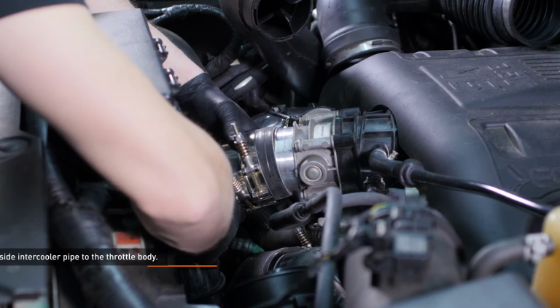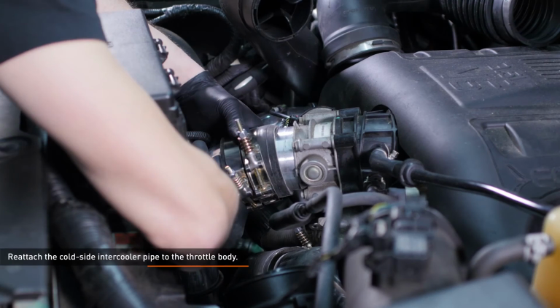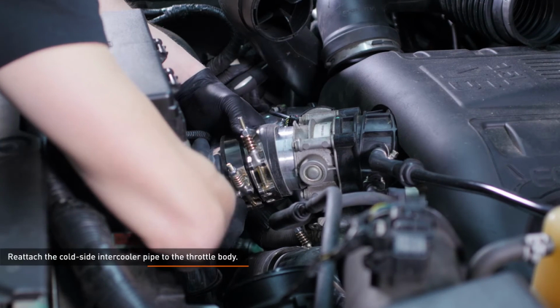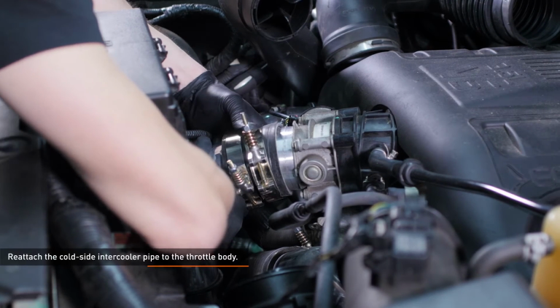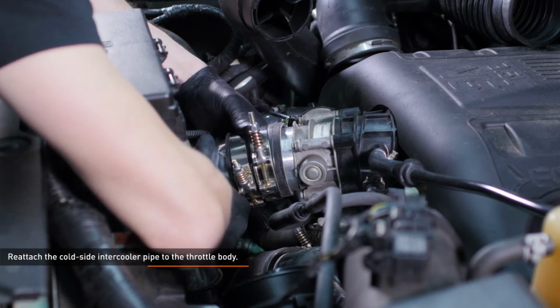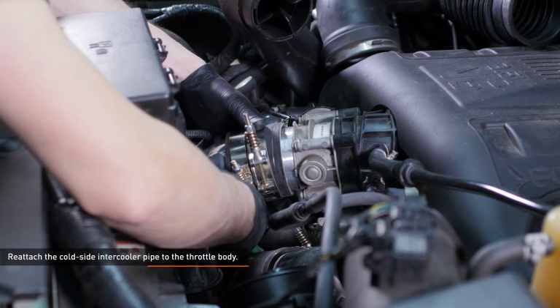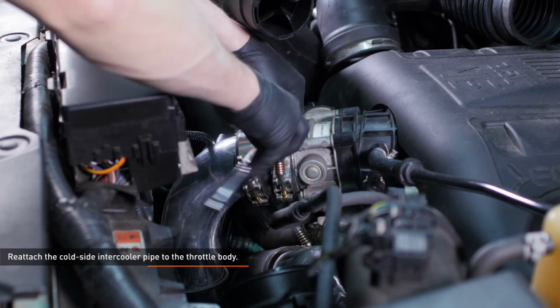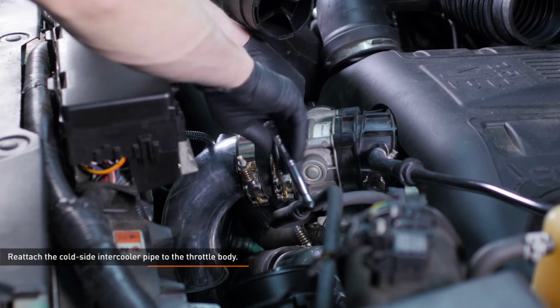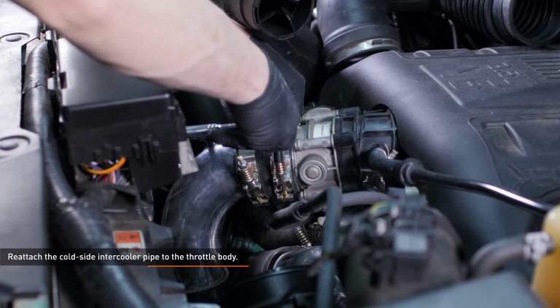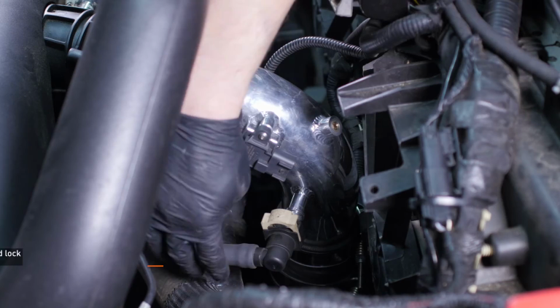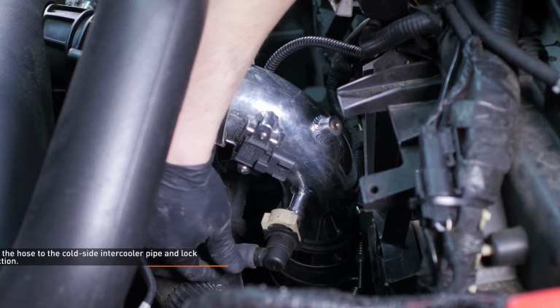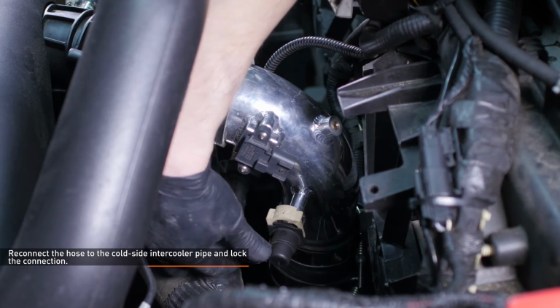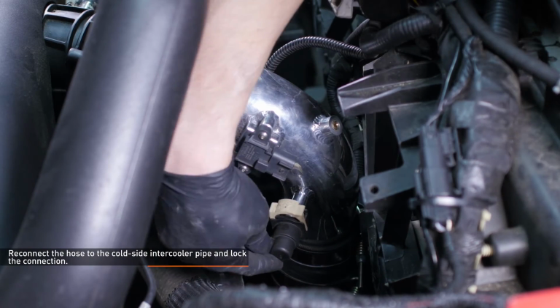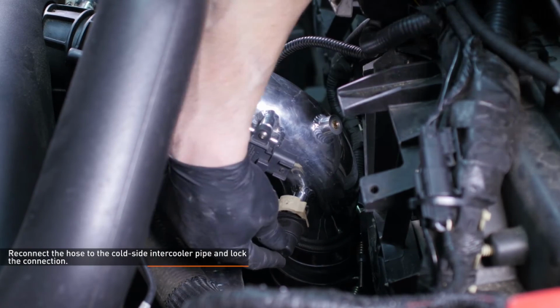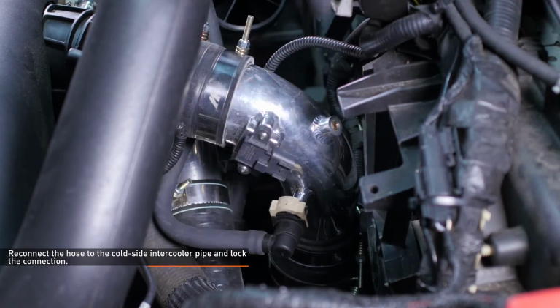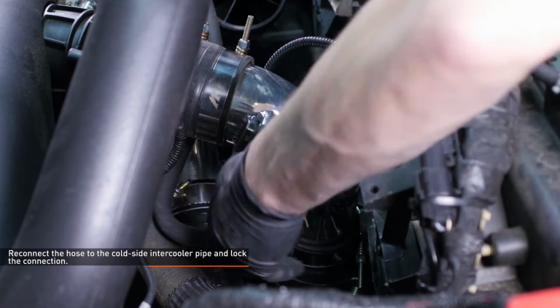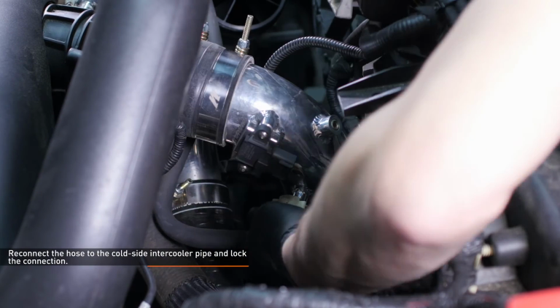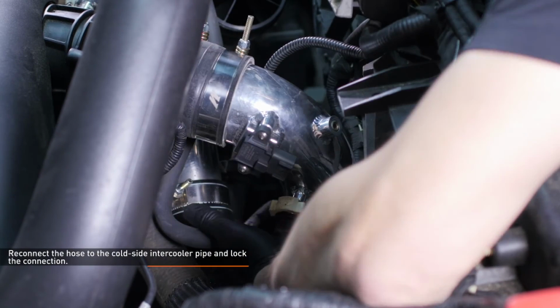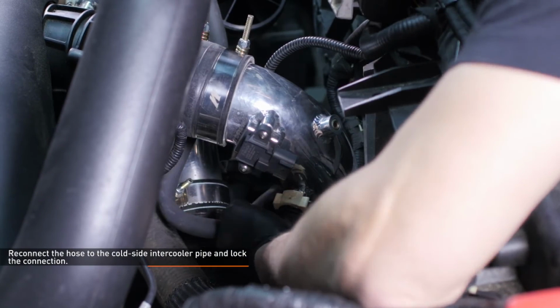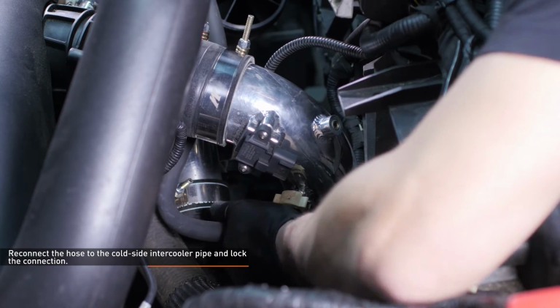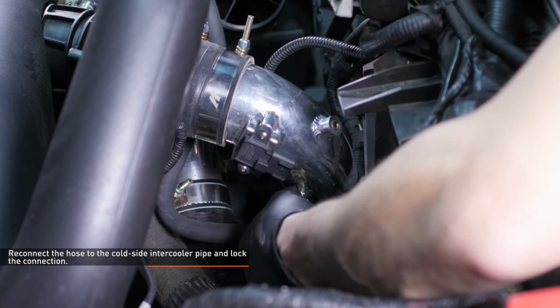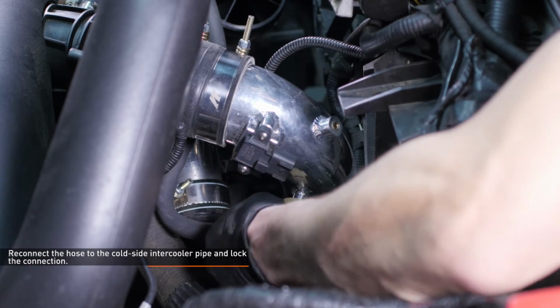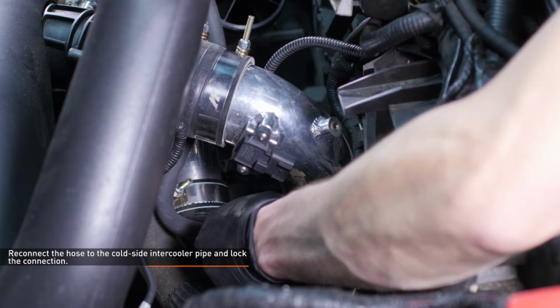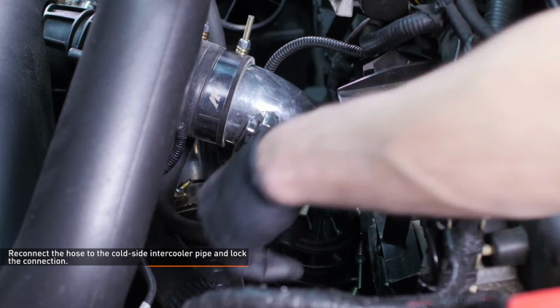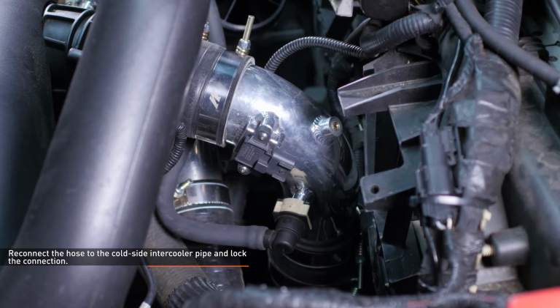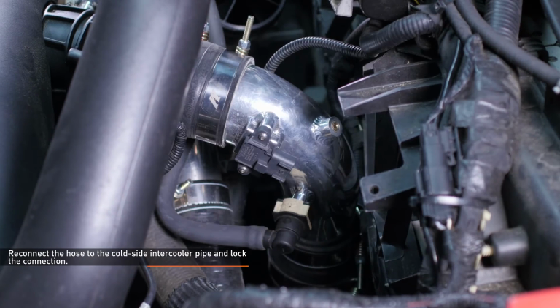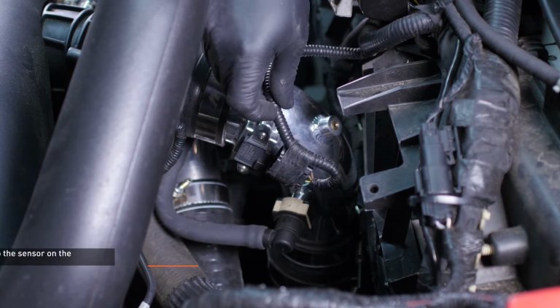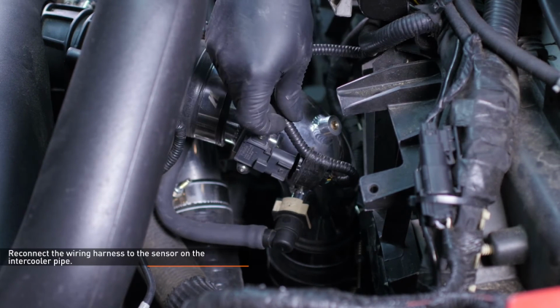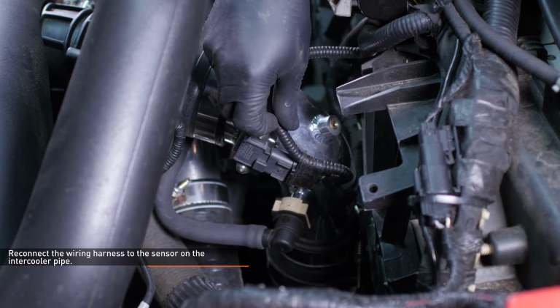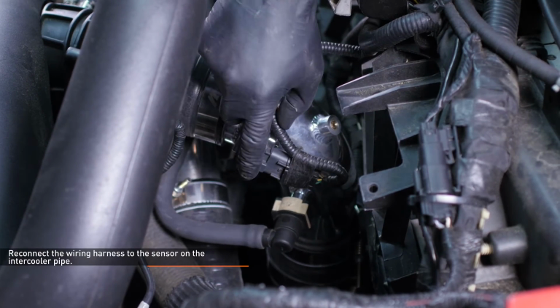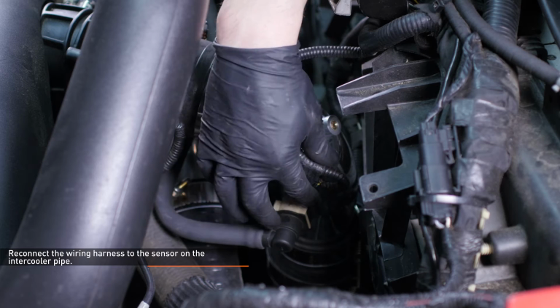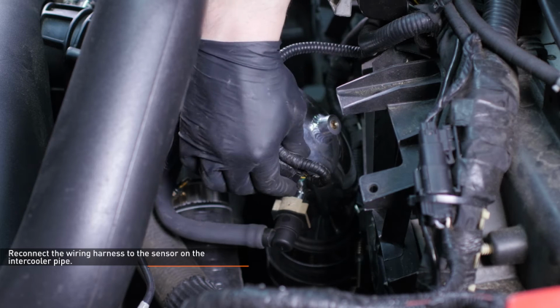Reattach the cold side intercooler pipe to the throttle body. Reconnect the hose to the cold side intercooler pipe and lock the connection. Reconnect the wiring harness to the sensor on the intercooler pipe.